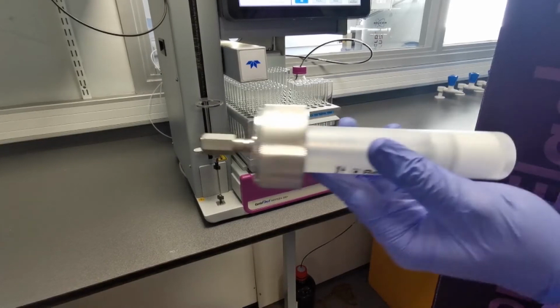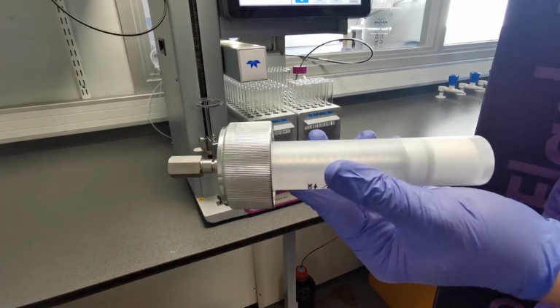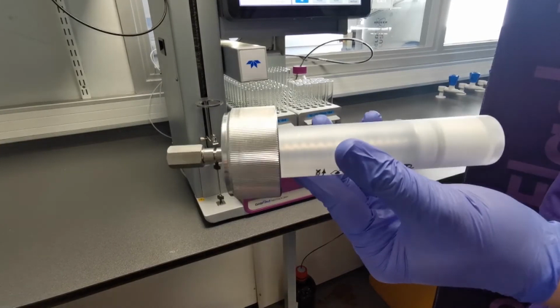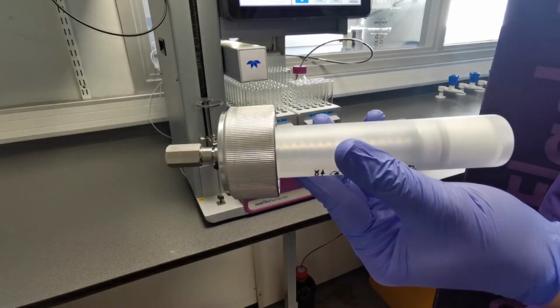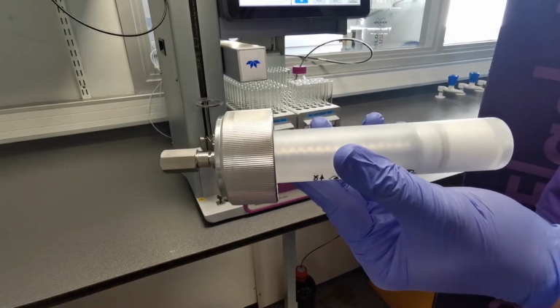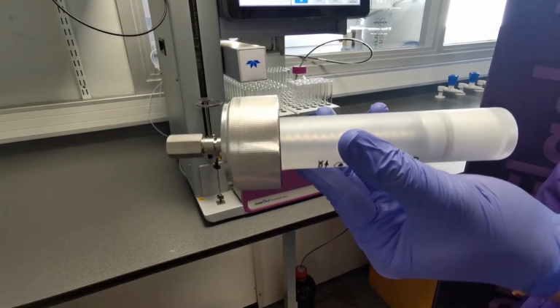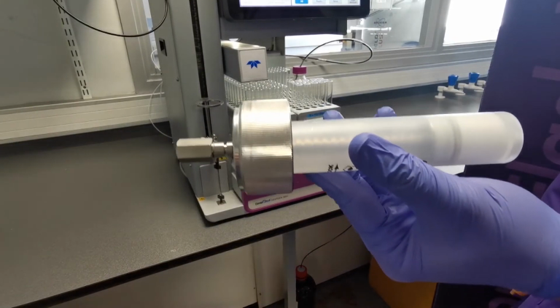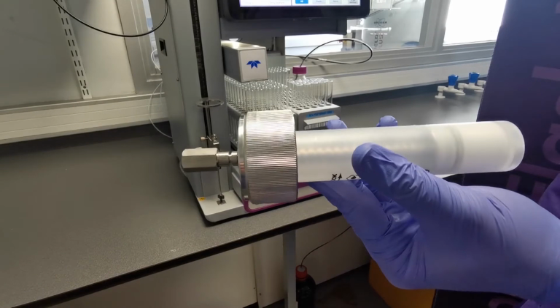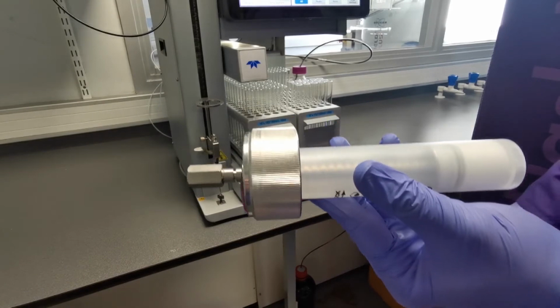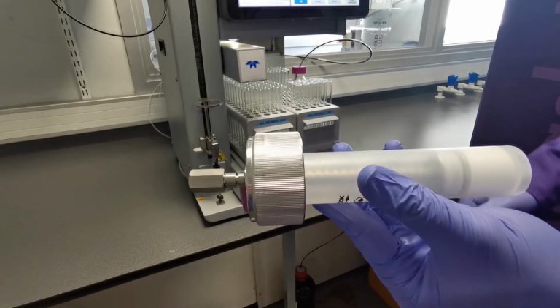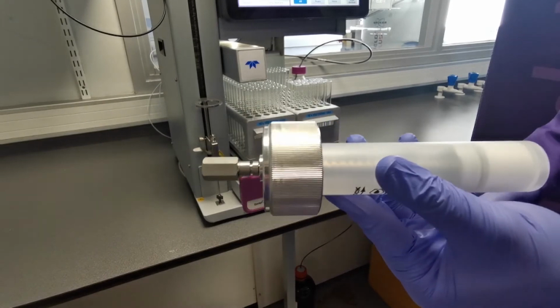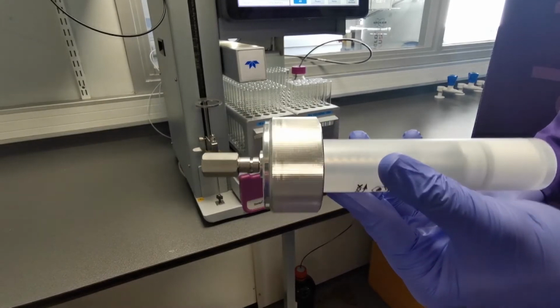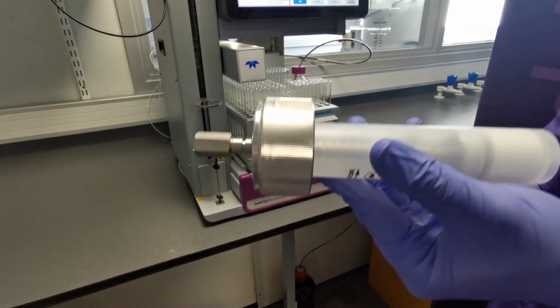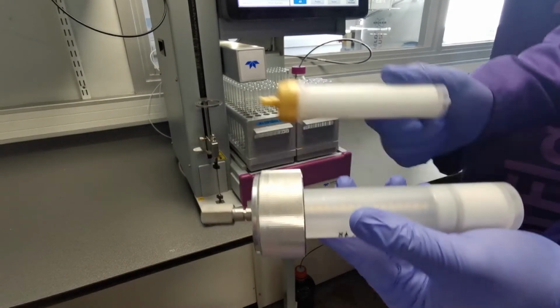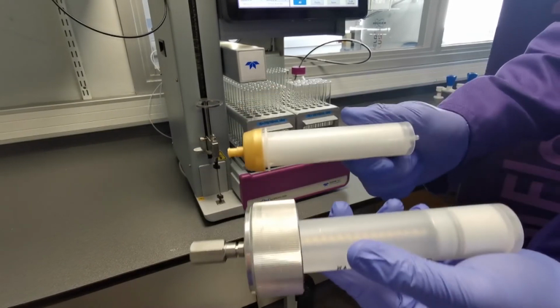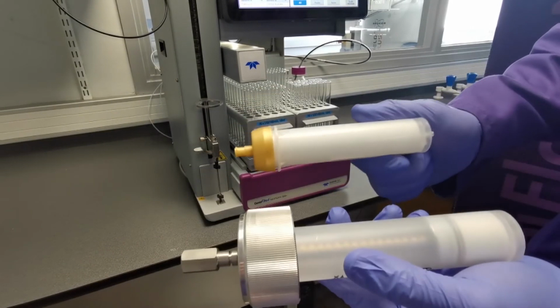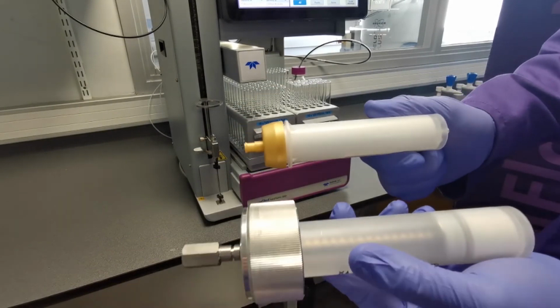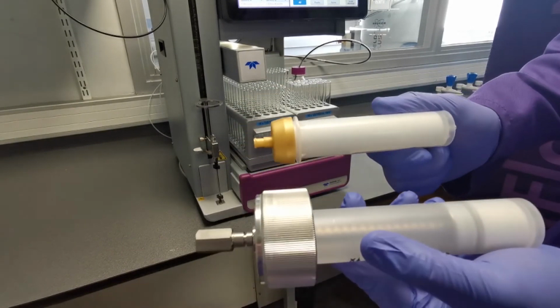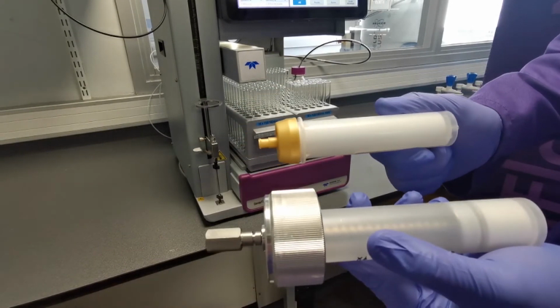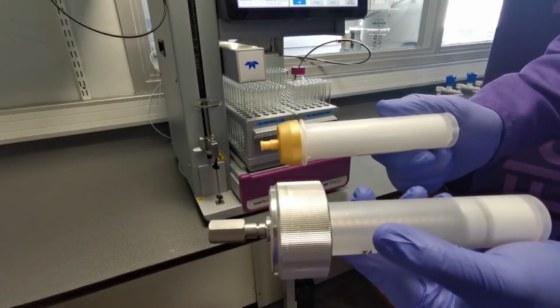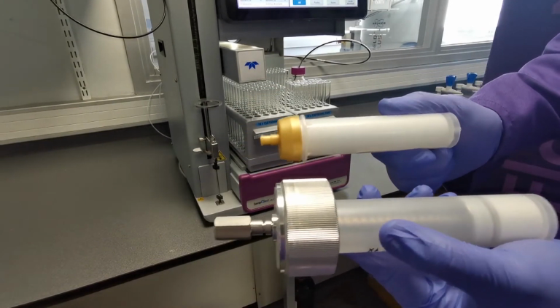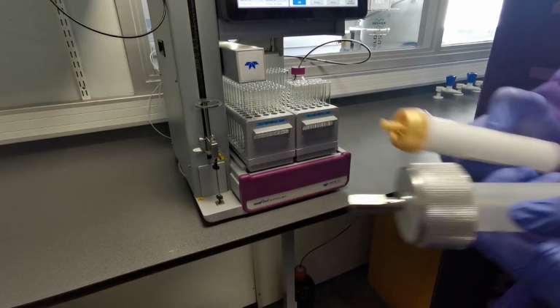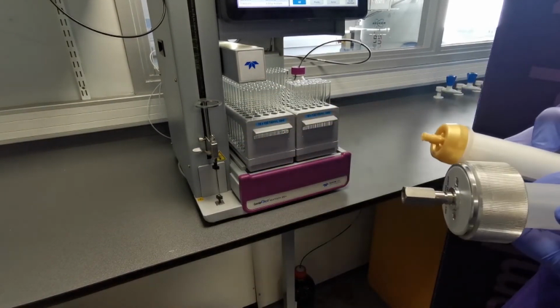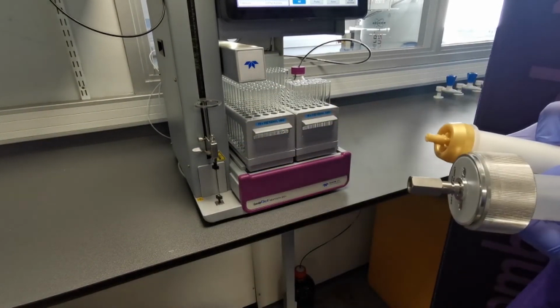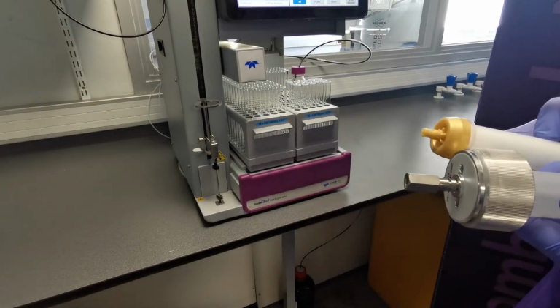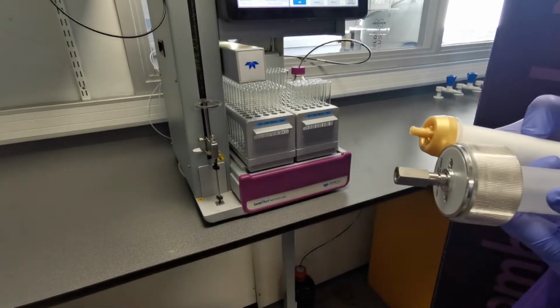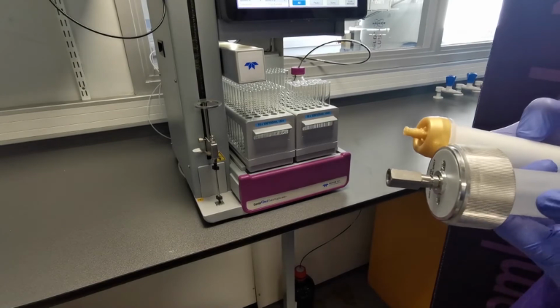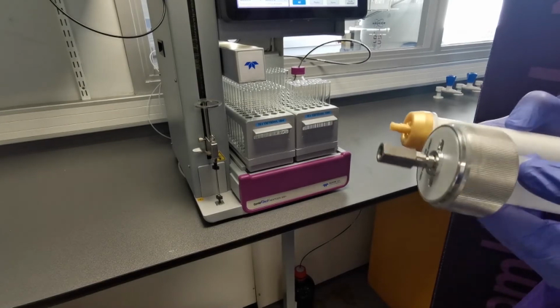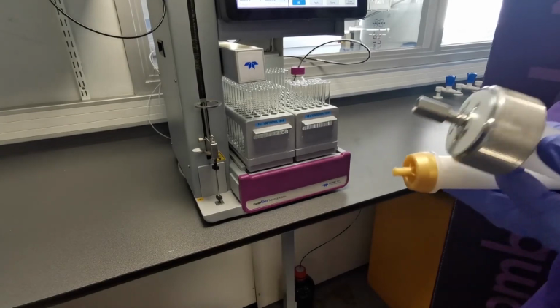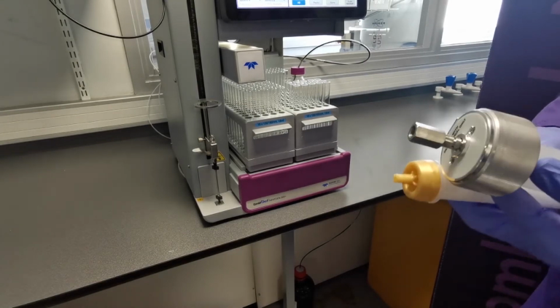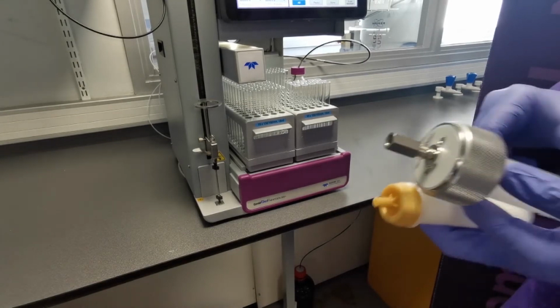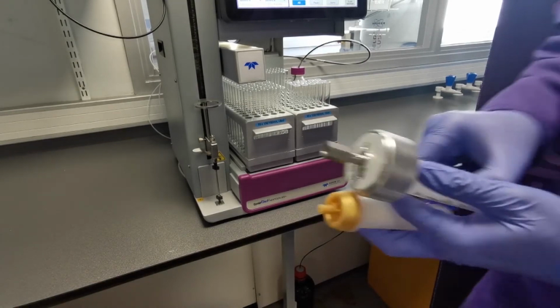So now that we've prepared our dry loading cartridge, all we need to do is load this with our column onto the machine and we're ready to run our purification. So let's give that a go.